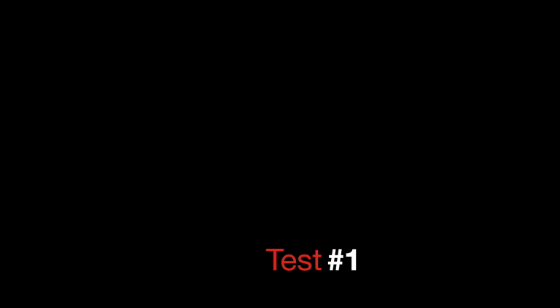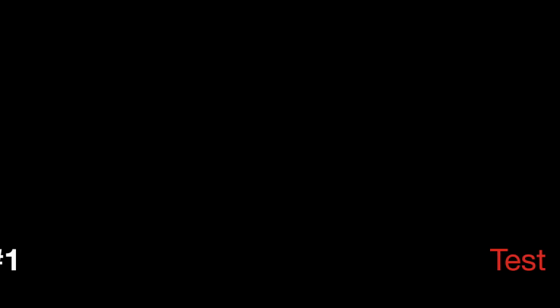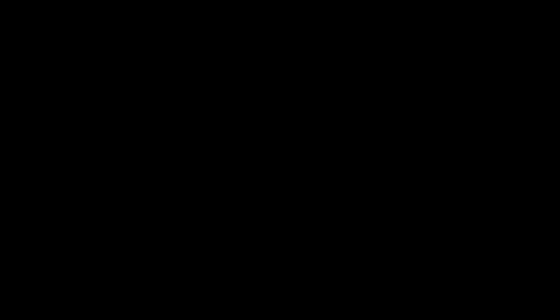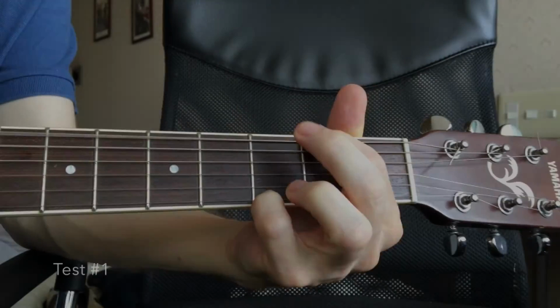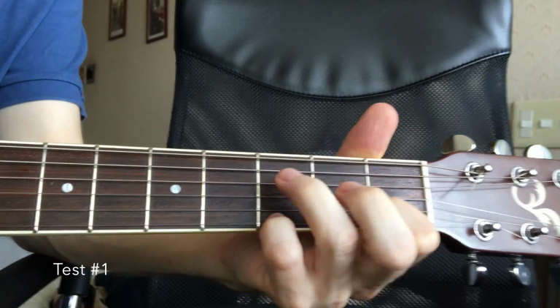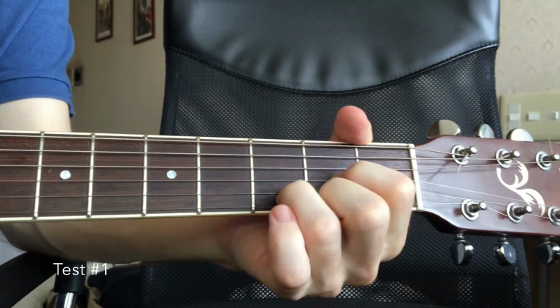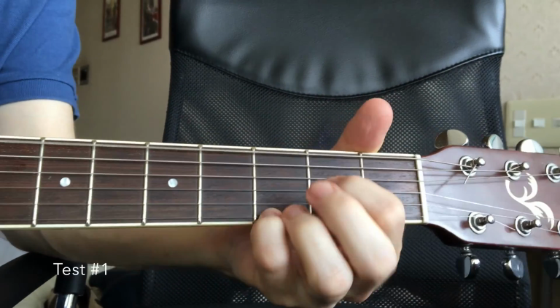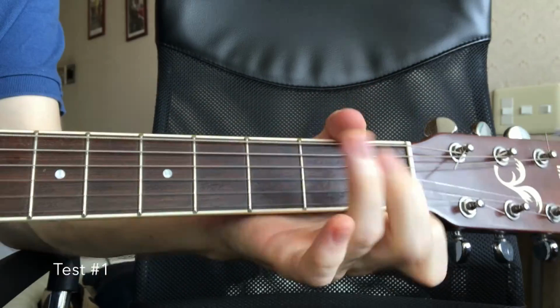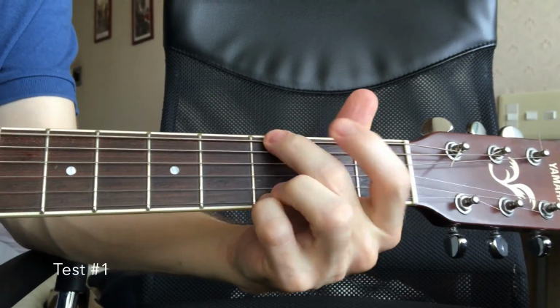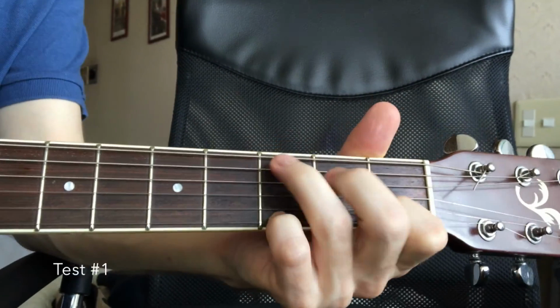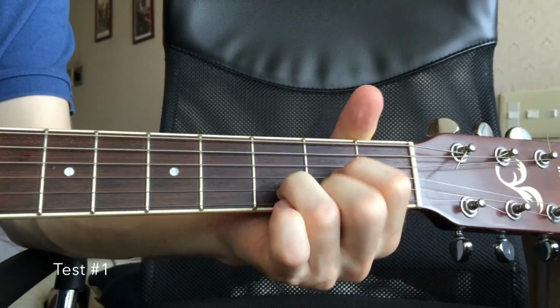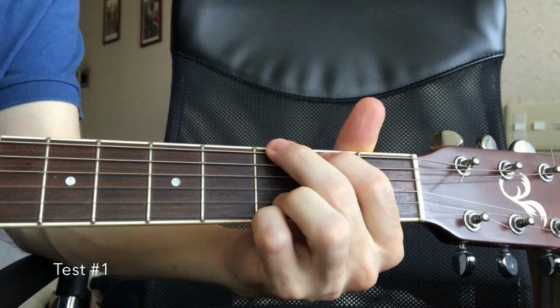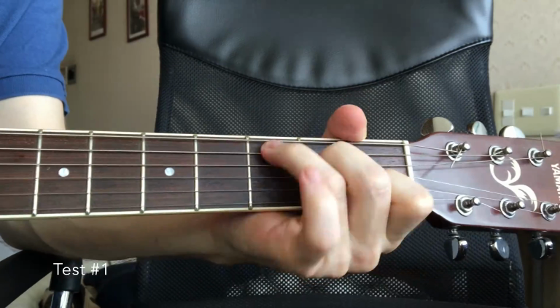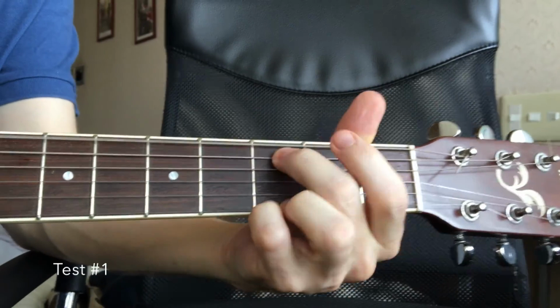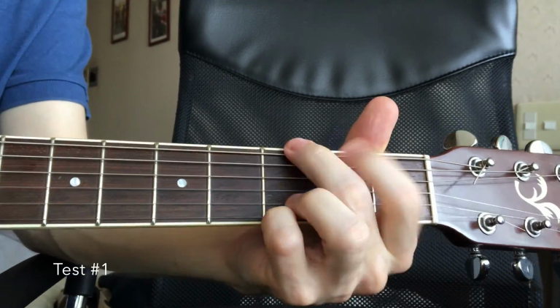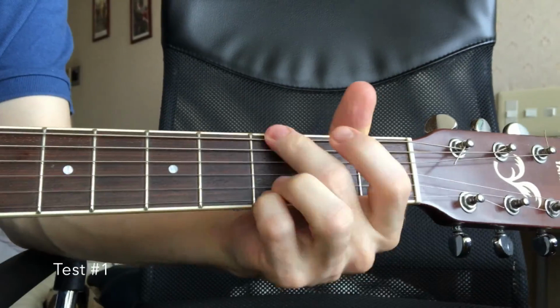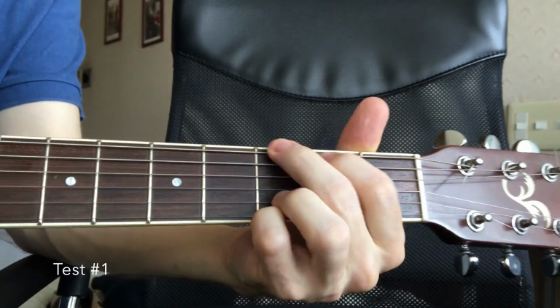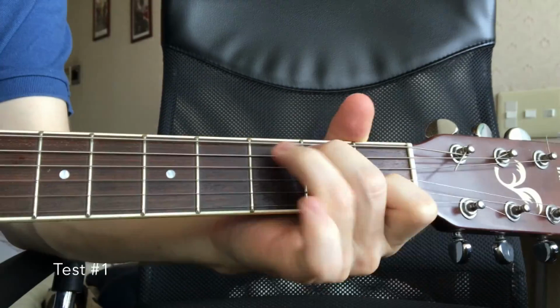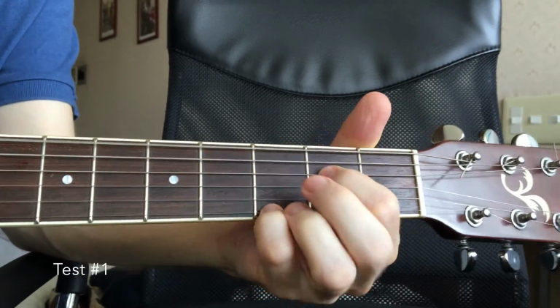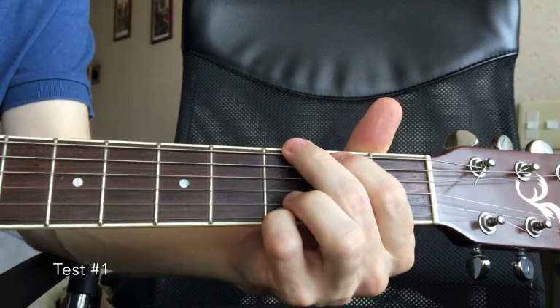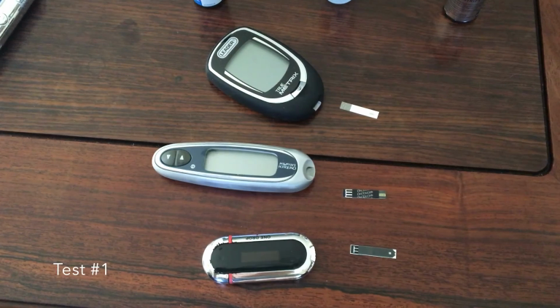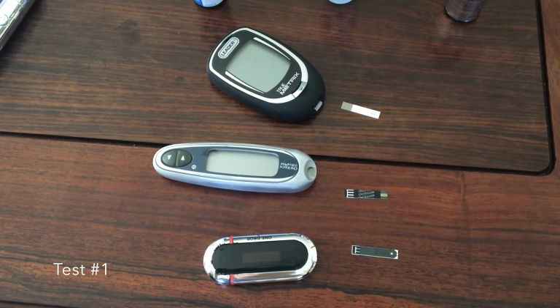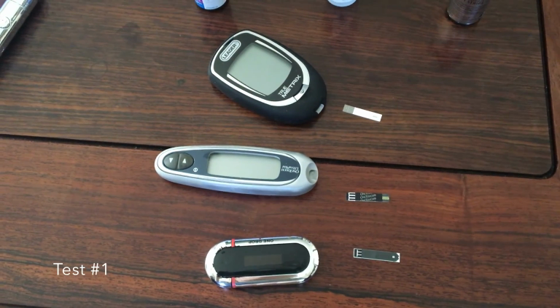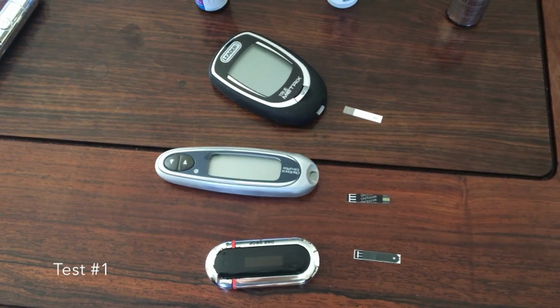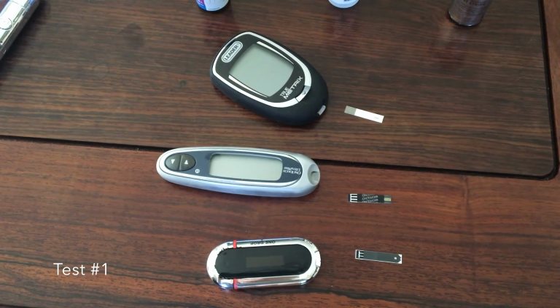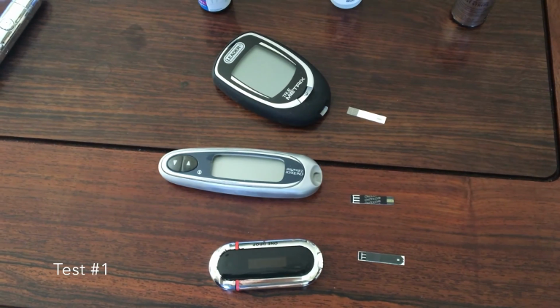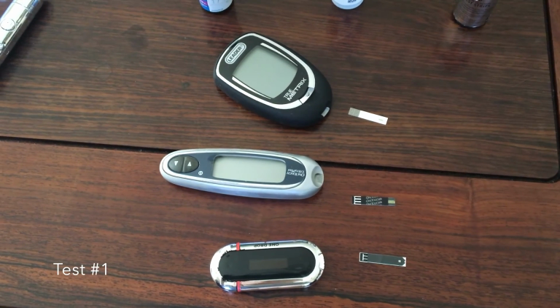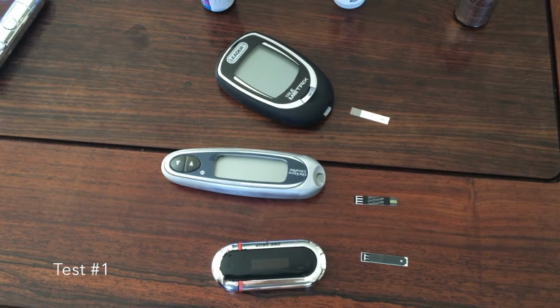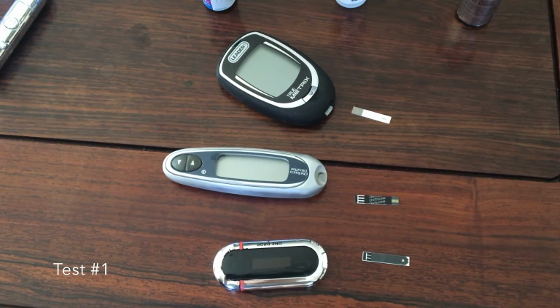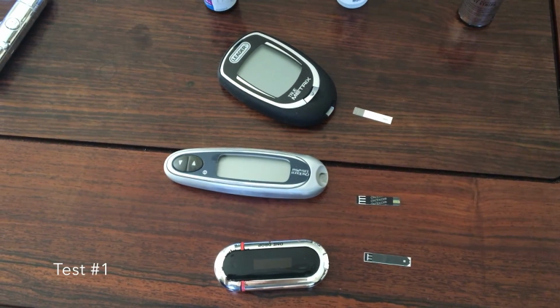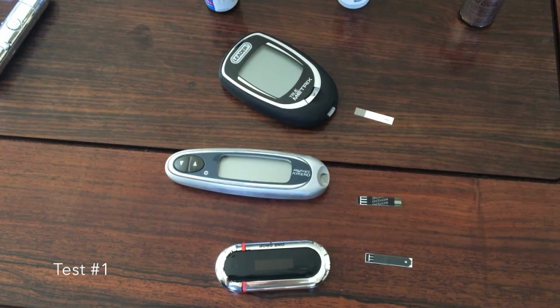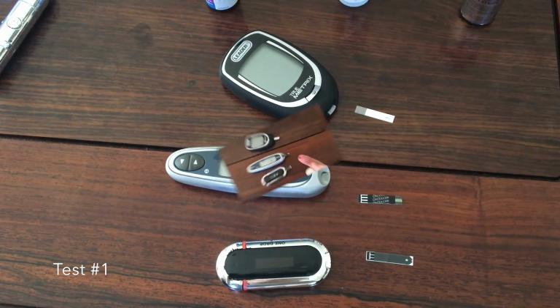In my secret life, I play guitar, which means my left hand is reserved for Arlo Guthrie and Black Sabbath. So all finger bleeding is done with my right hand, which is why these are all upside down.